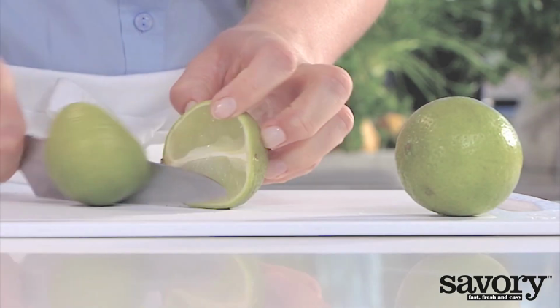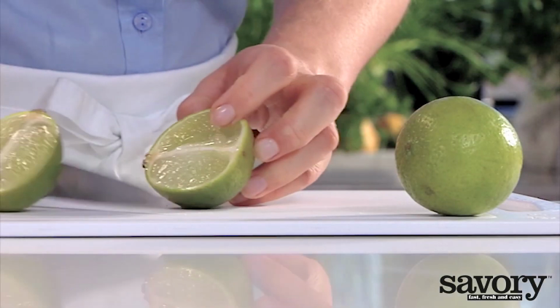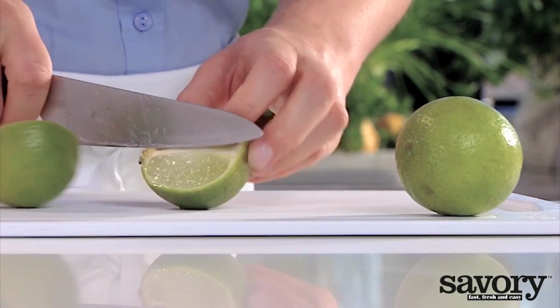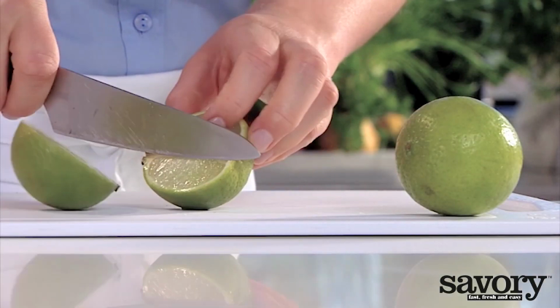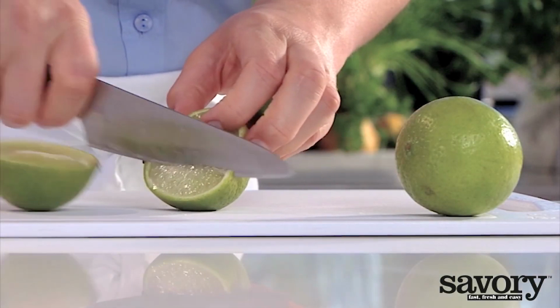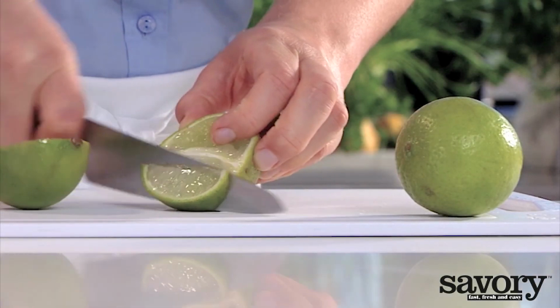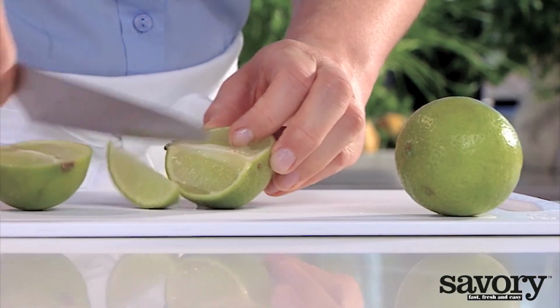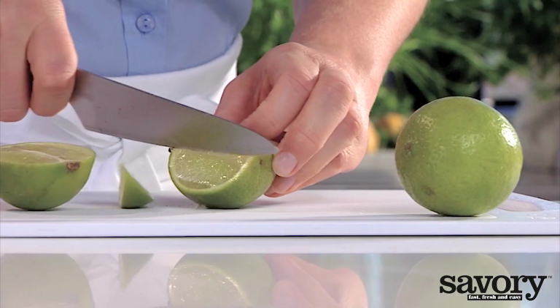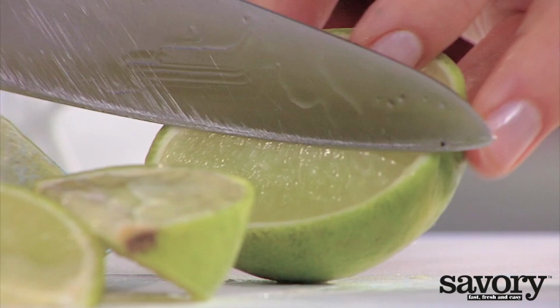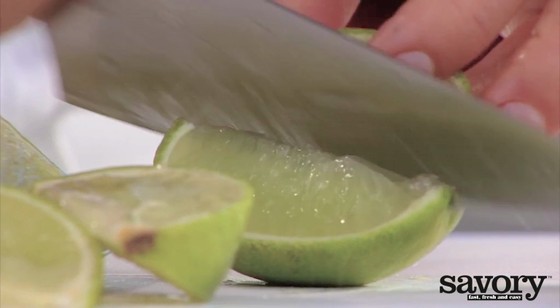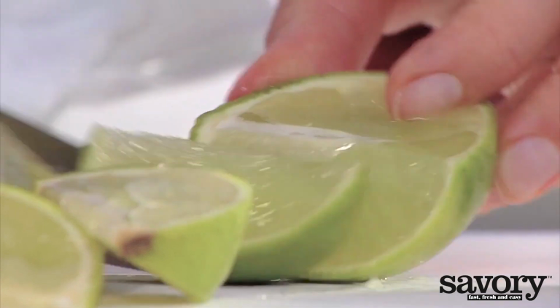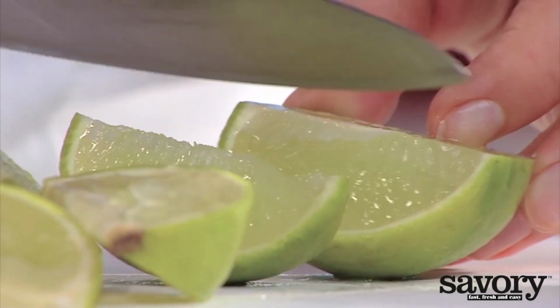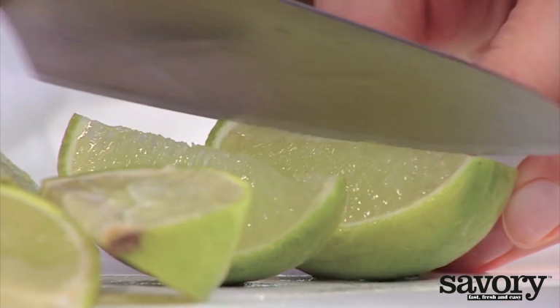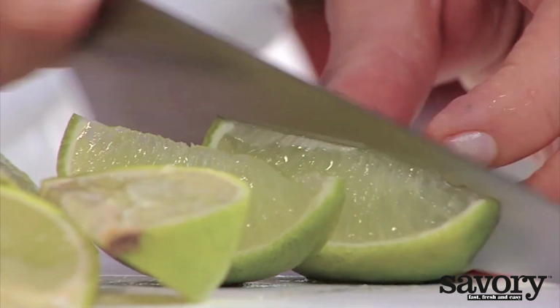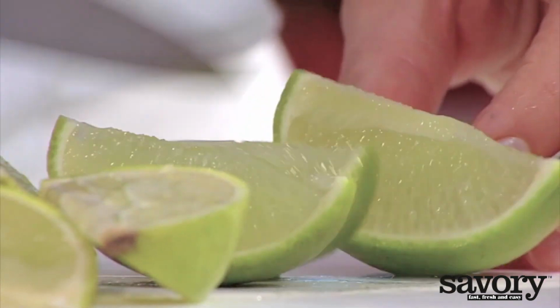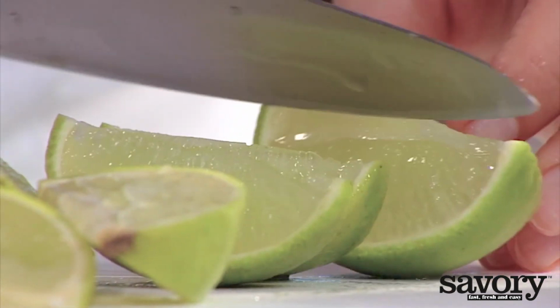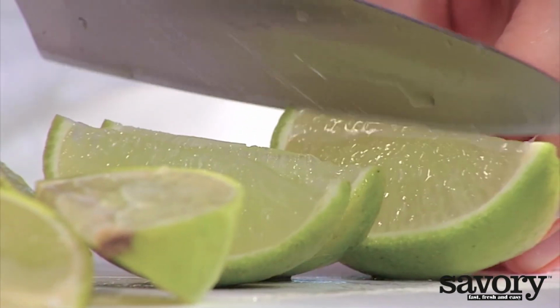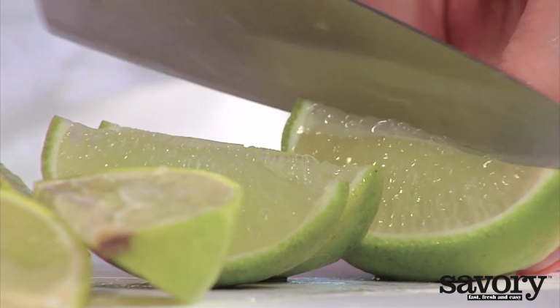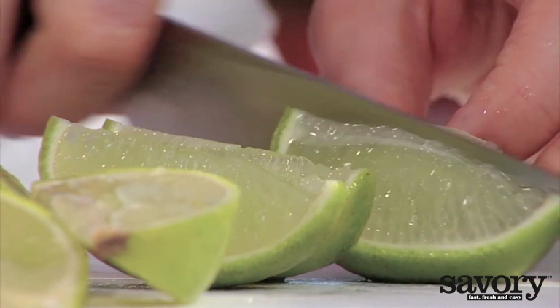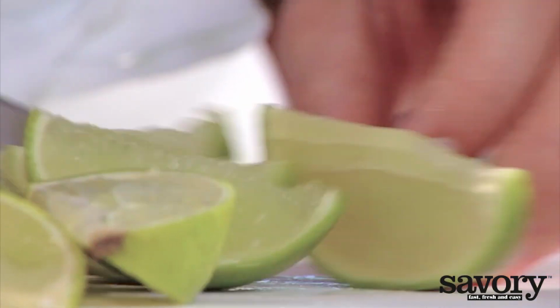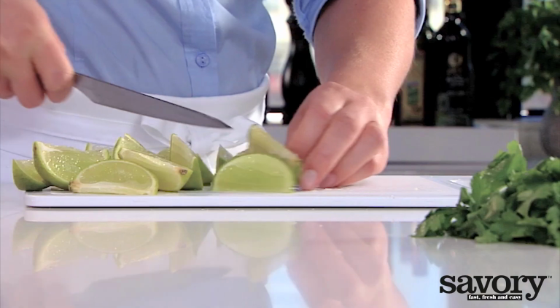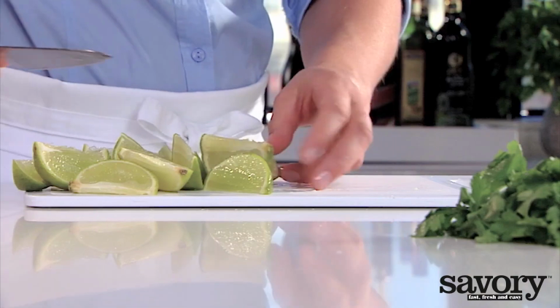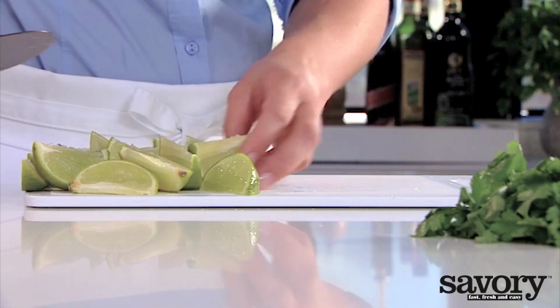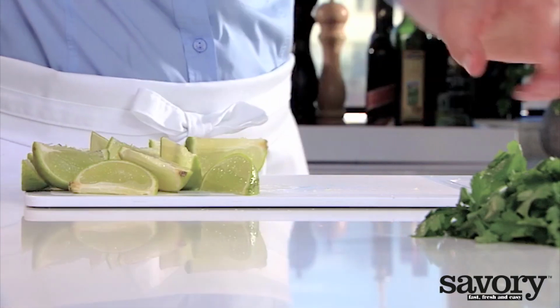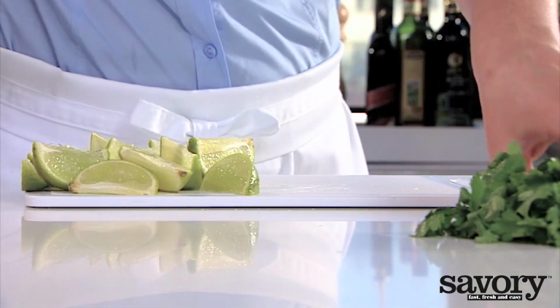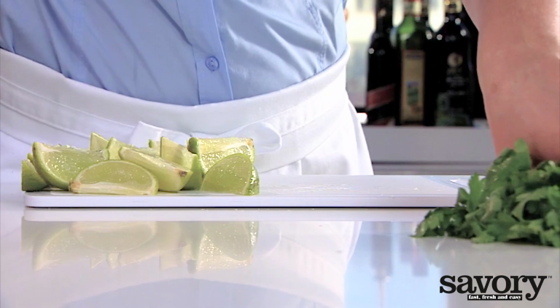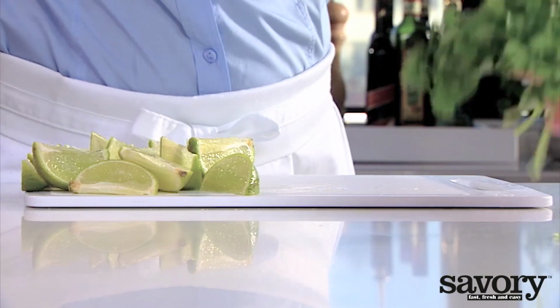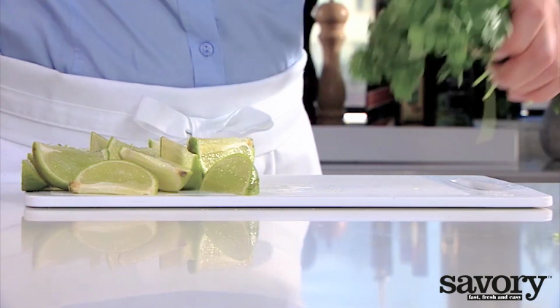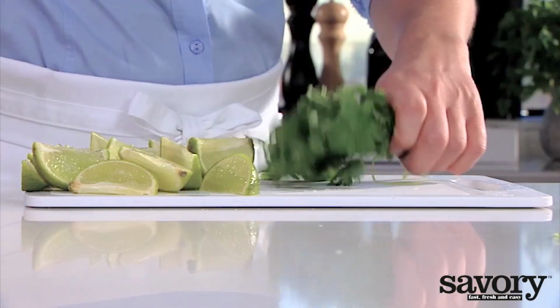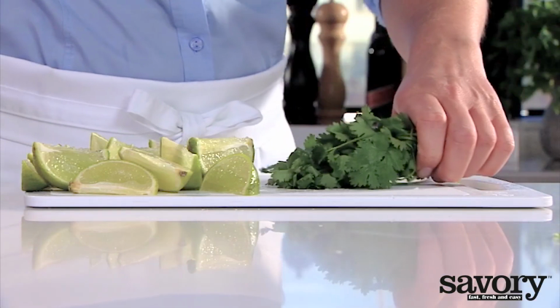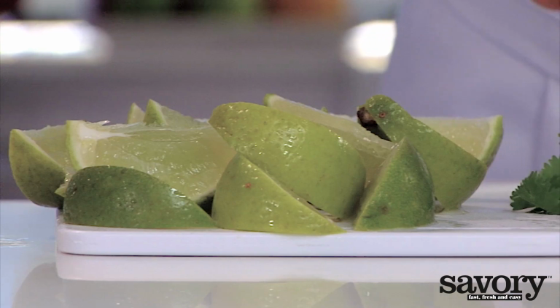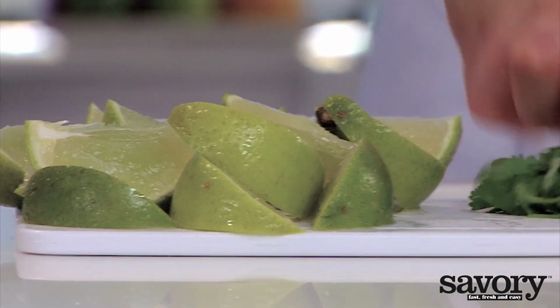Quarter the limes and coarsely chop the cilantro.